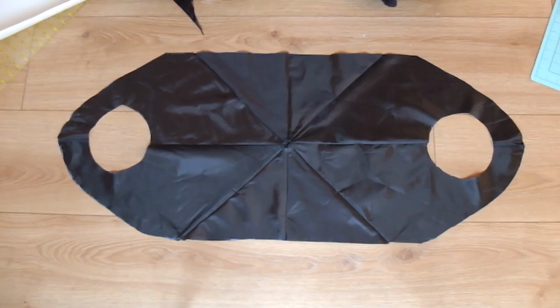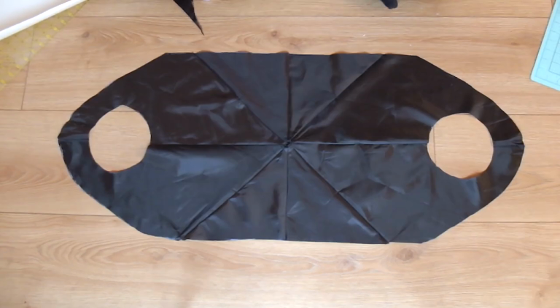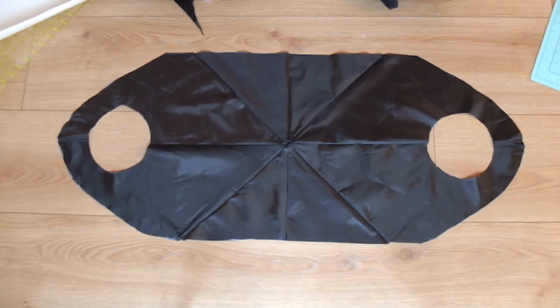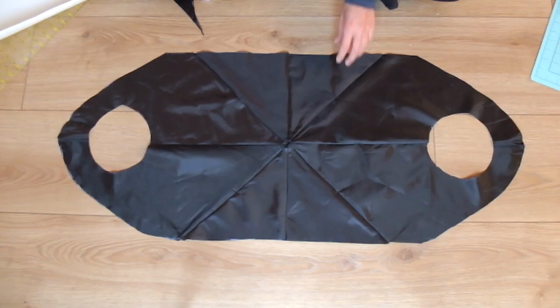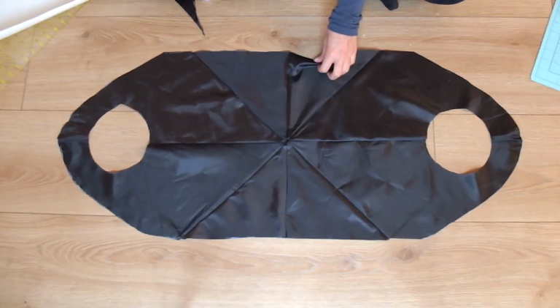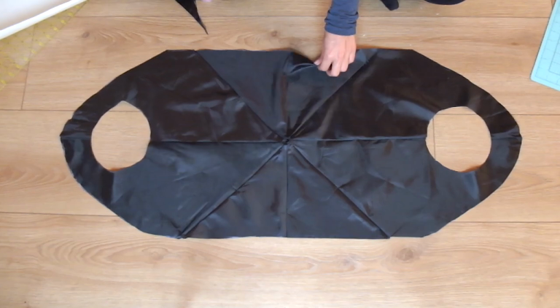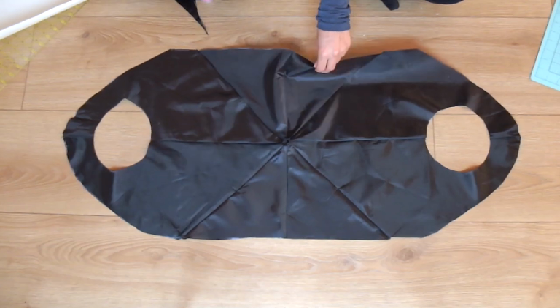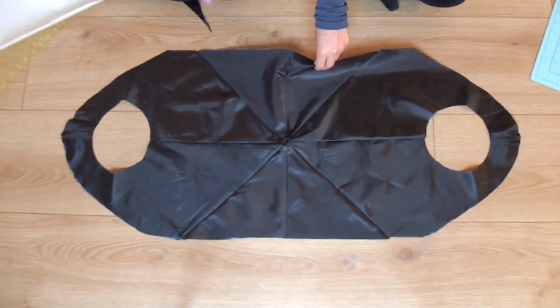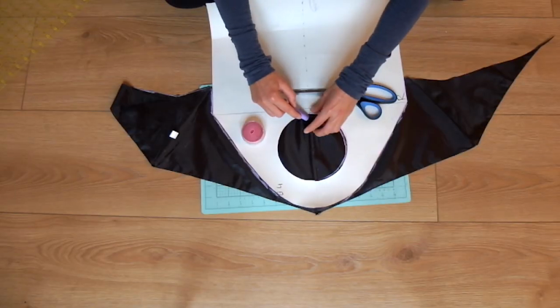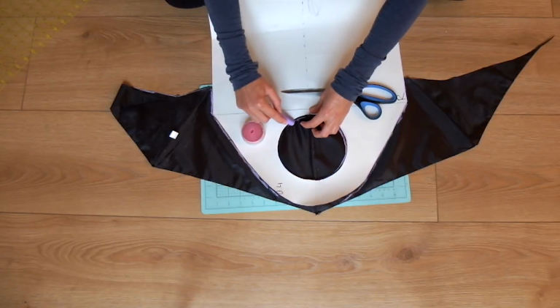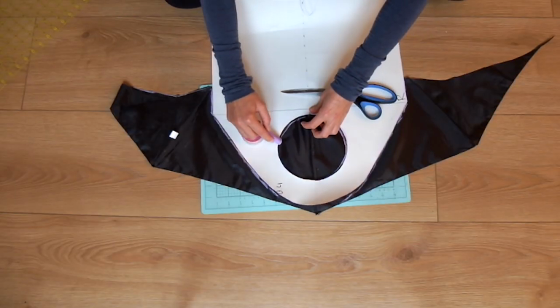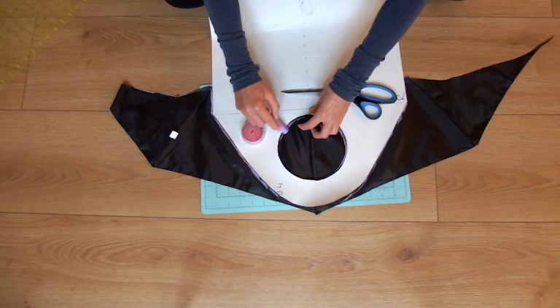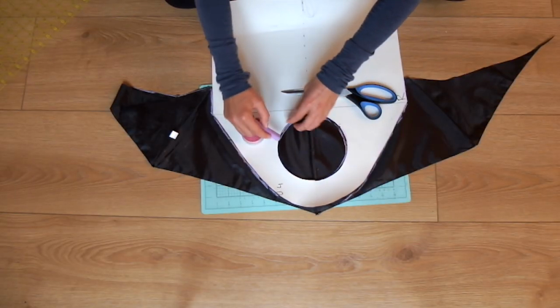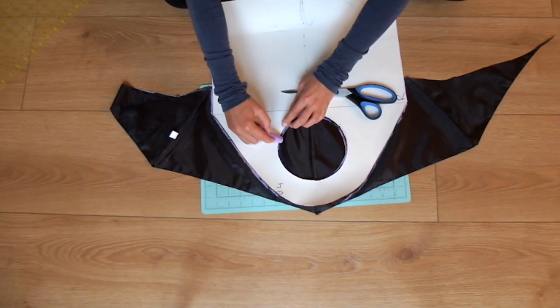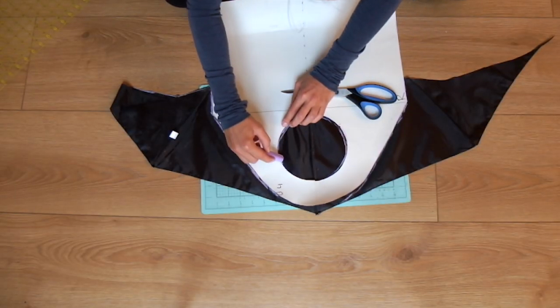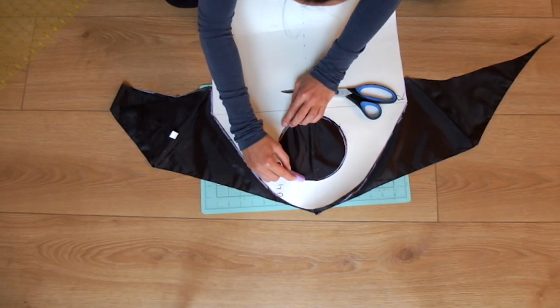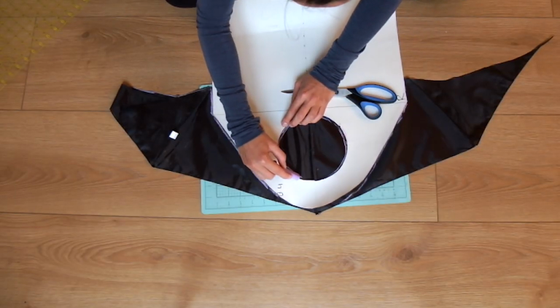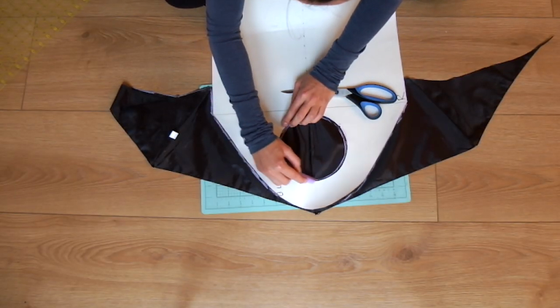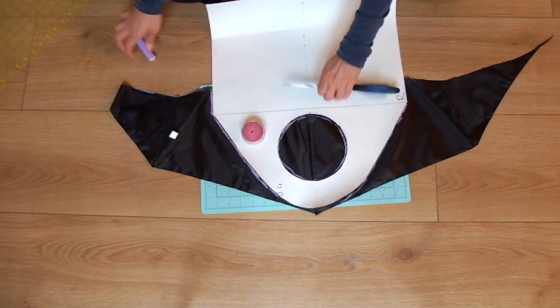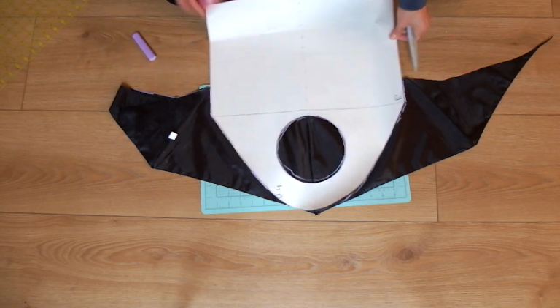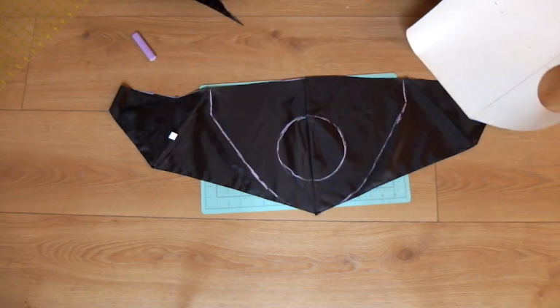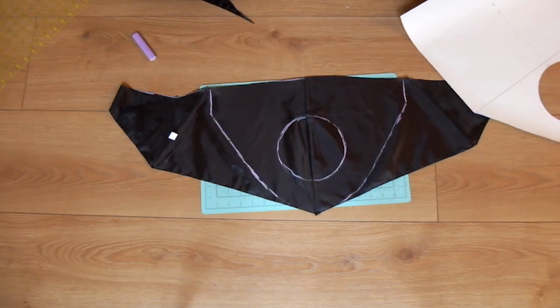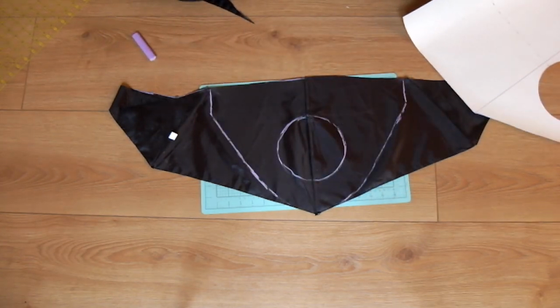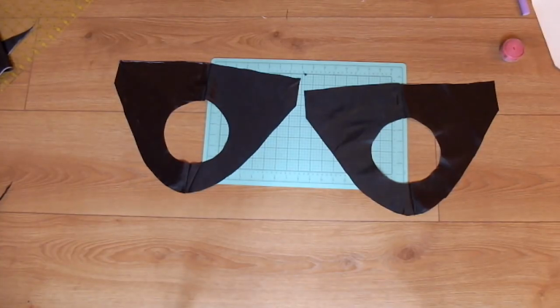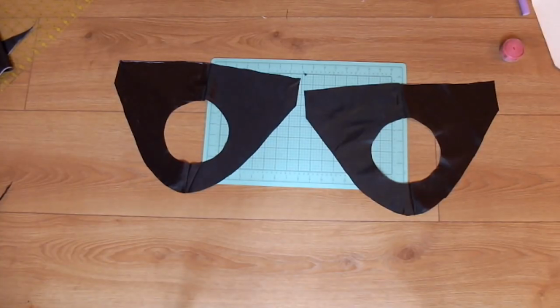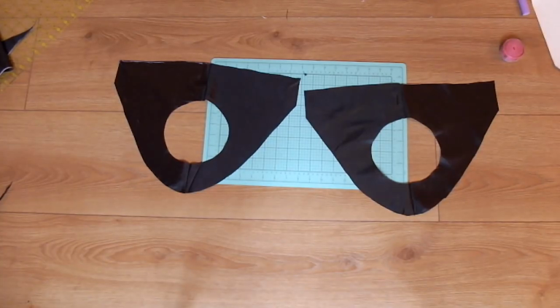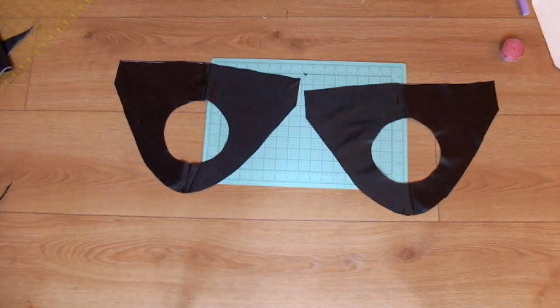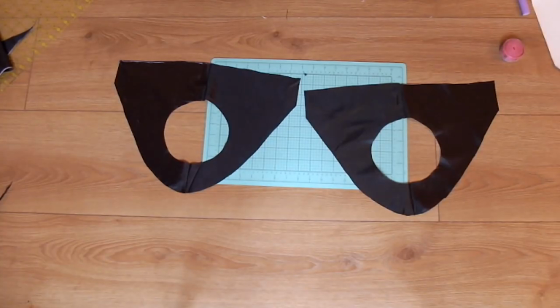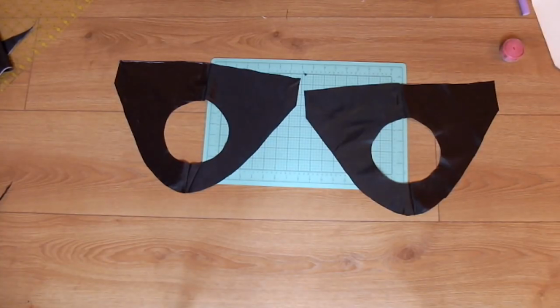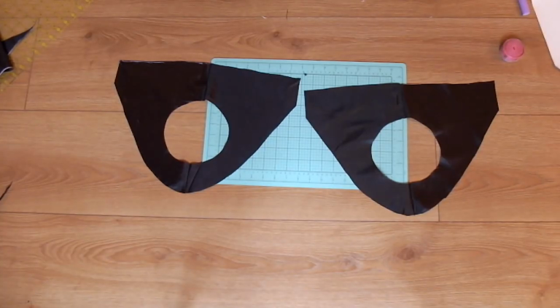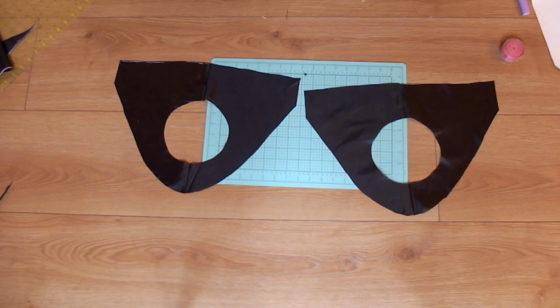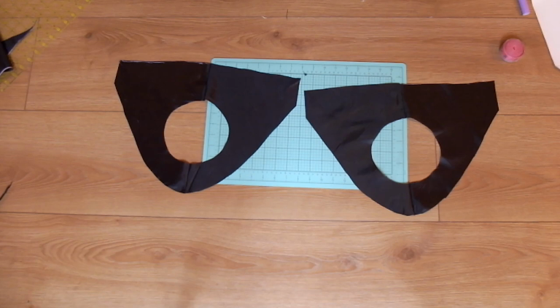Now you're left with the outside shape of the bag. On your leftover pieces of fabric, trace out the top portion of the pattern two times and cut these out. This will strengthen the straps of the bag.